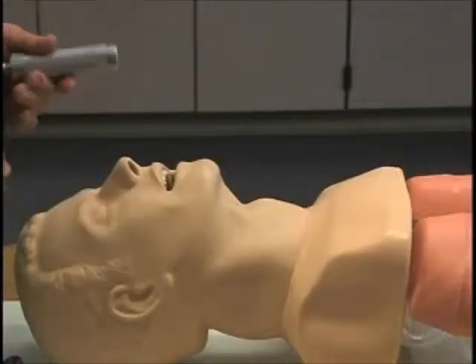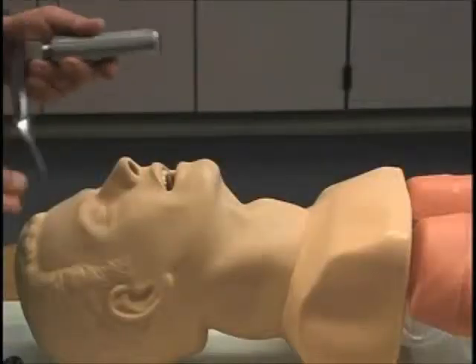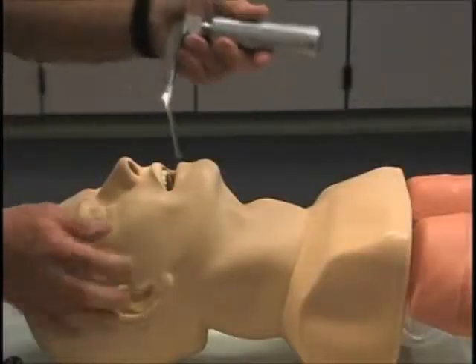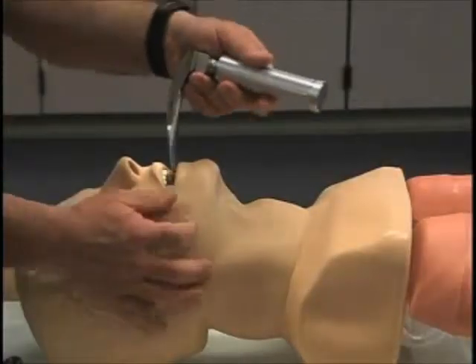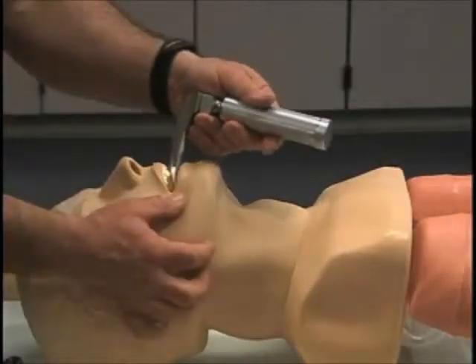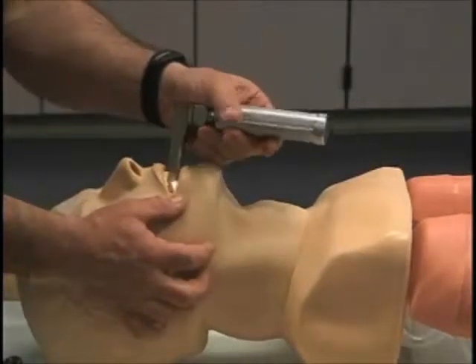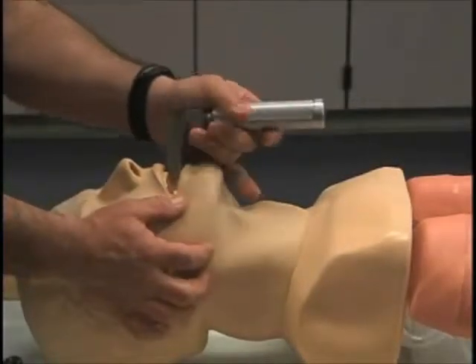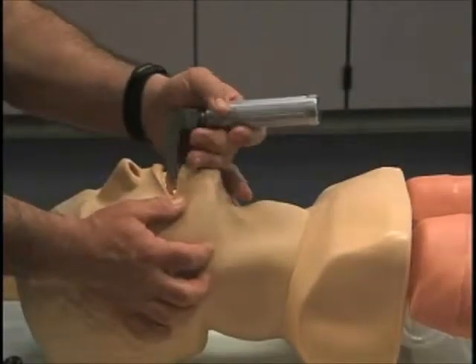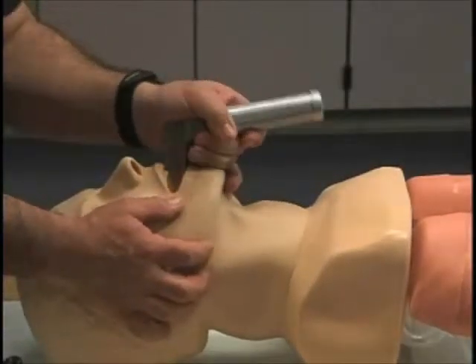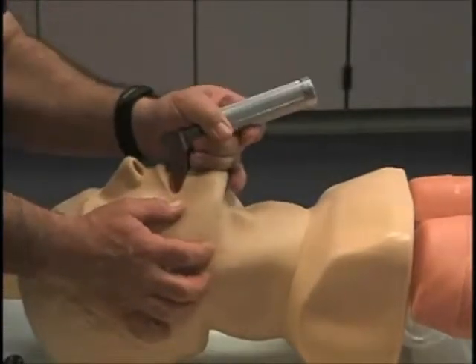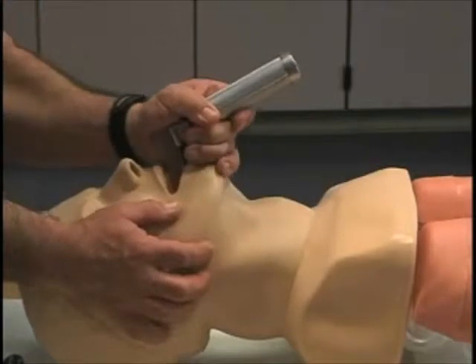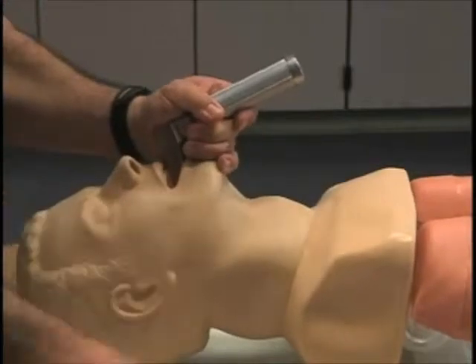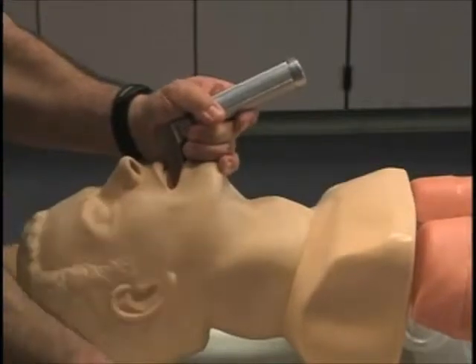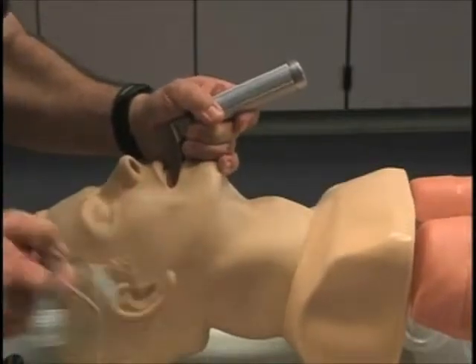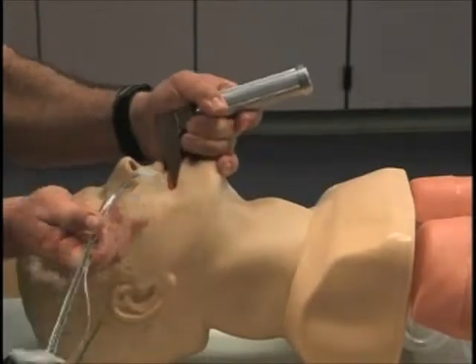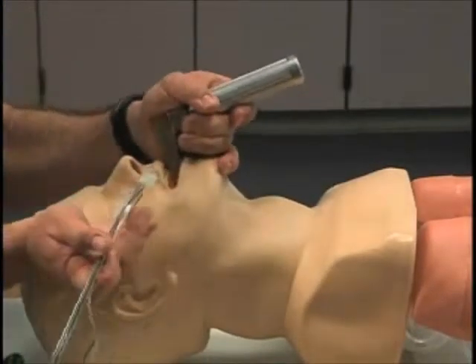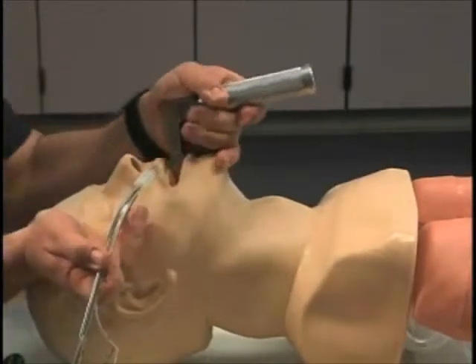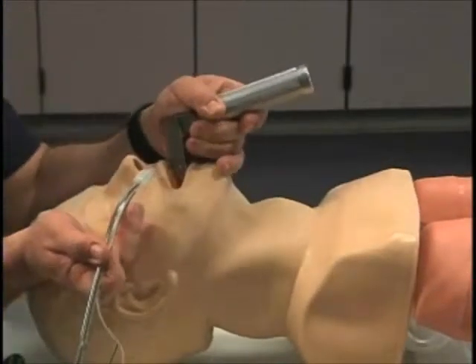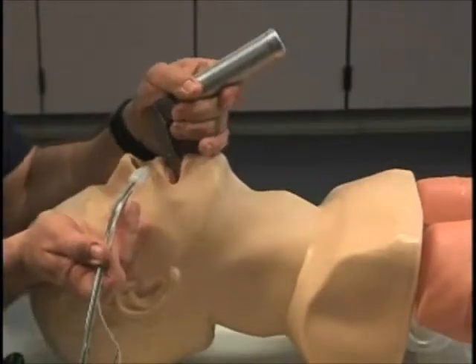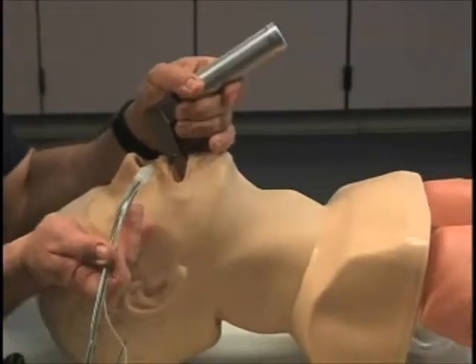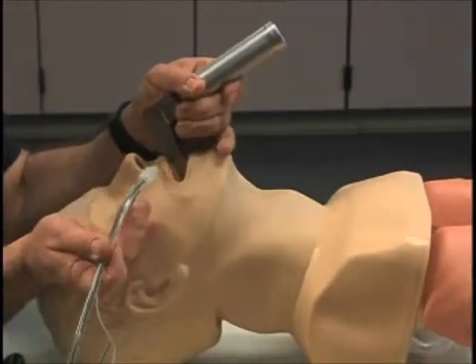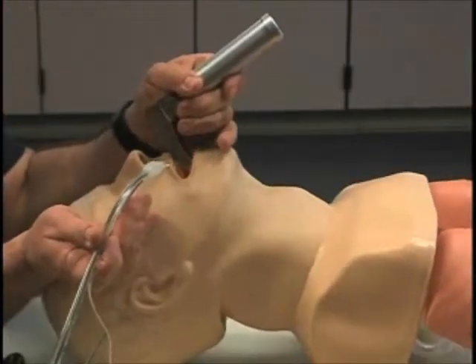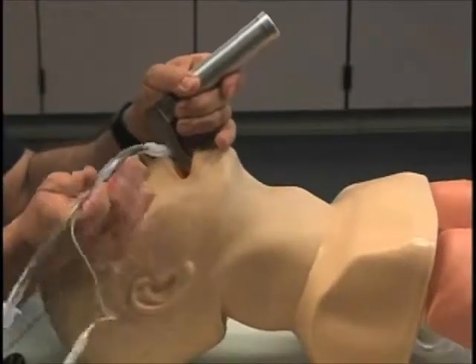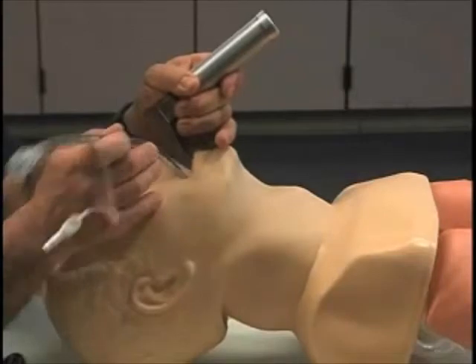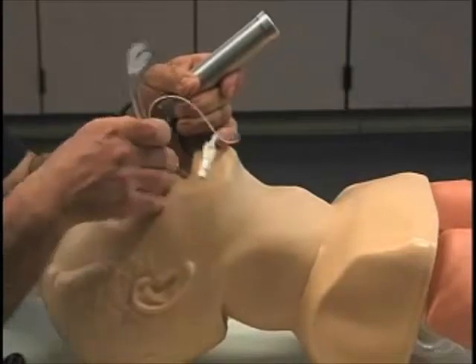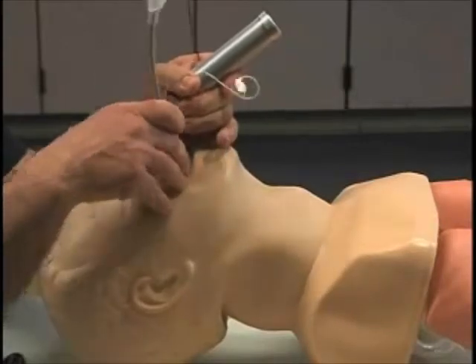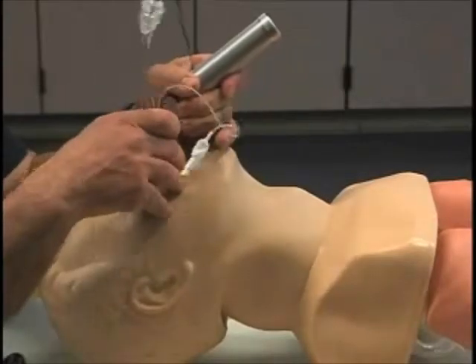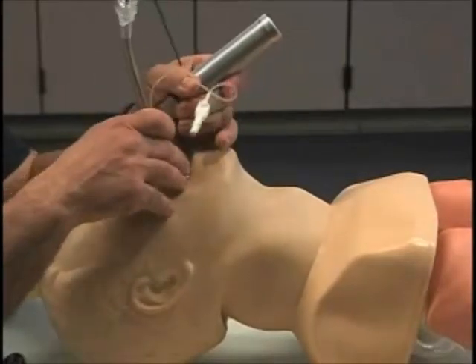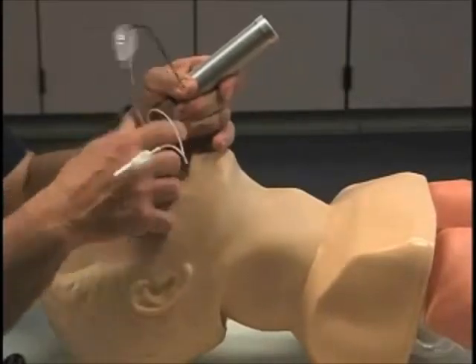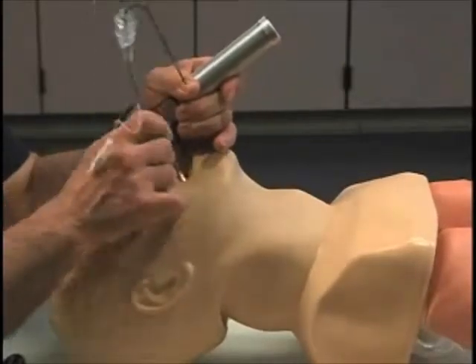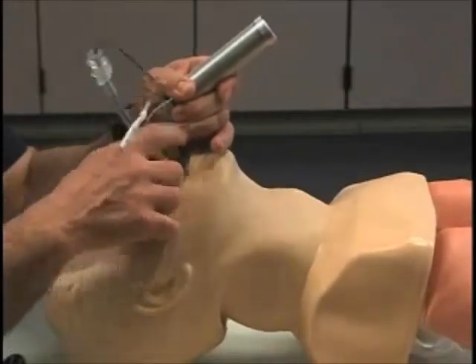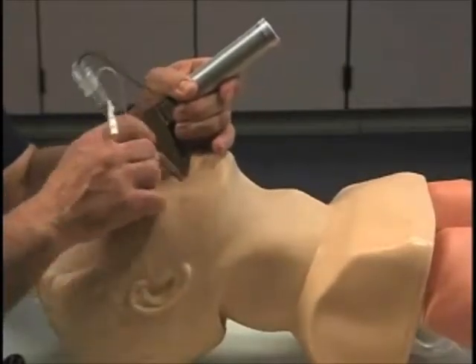A traditional endotracheal blade has a bright light near the tip. We use a combination of gentle neck movement and blade pressure to line up the paramedic's eye, the back of the throat, and the vocal cords before we can pass the tube.